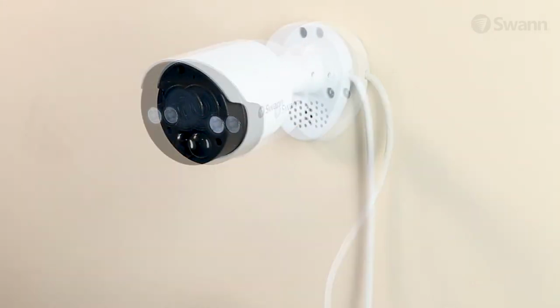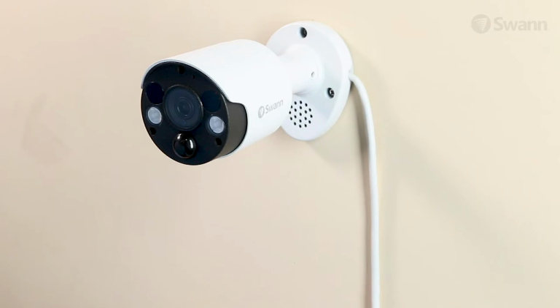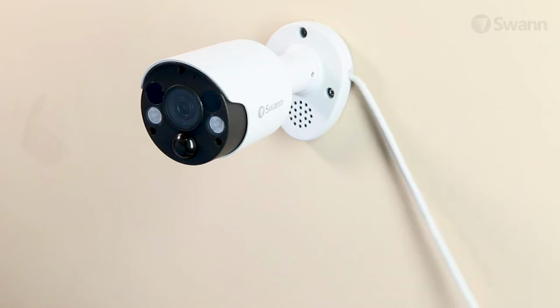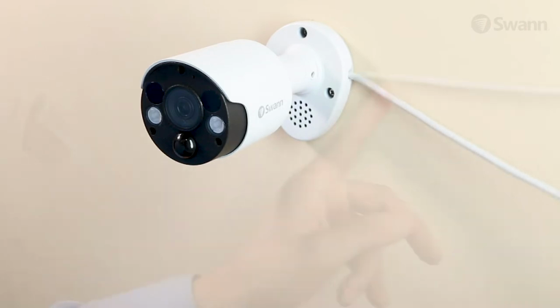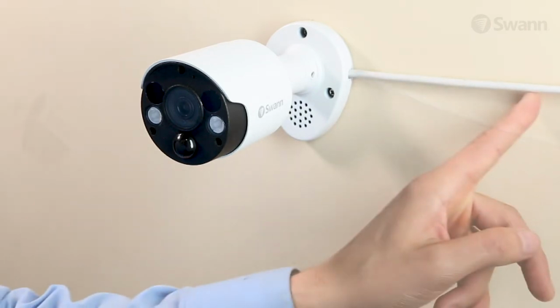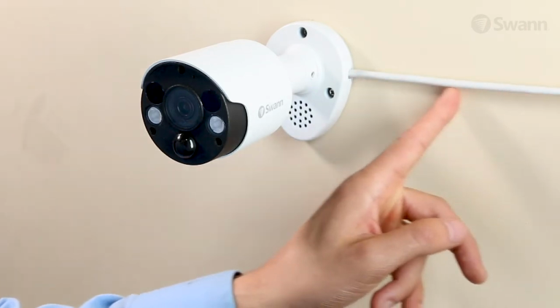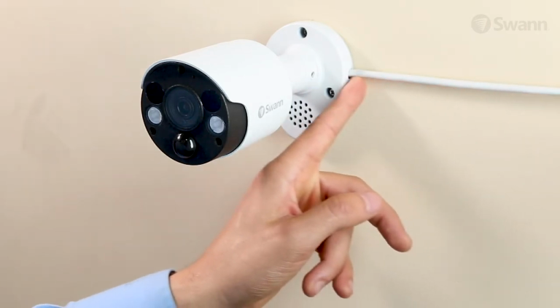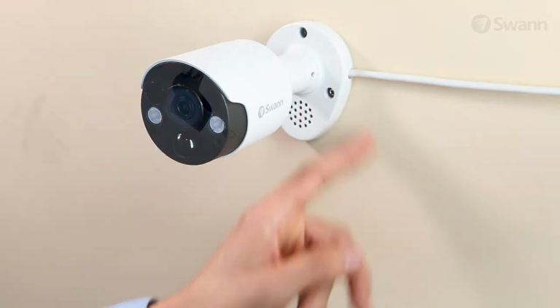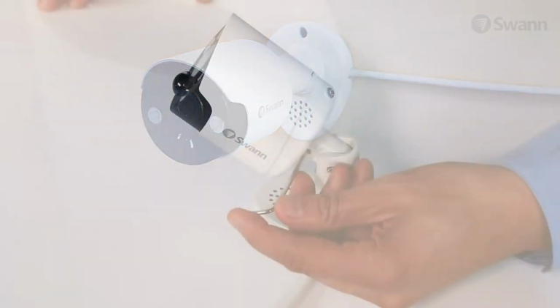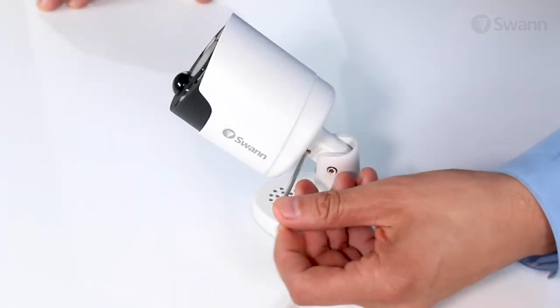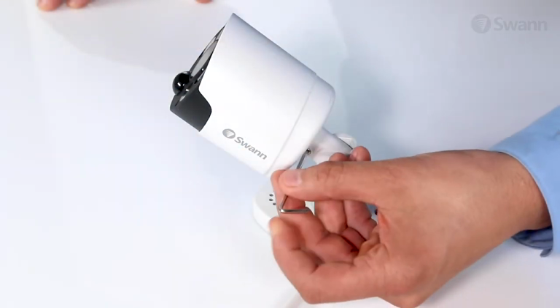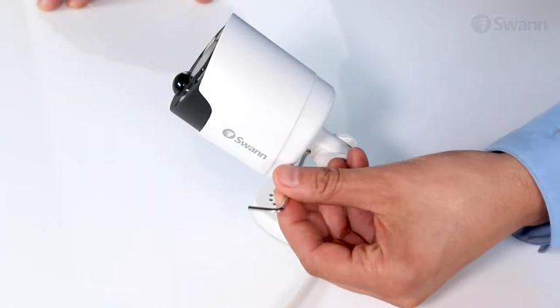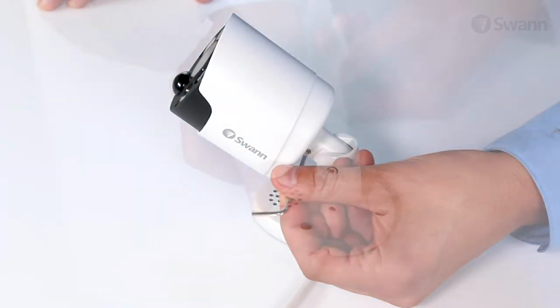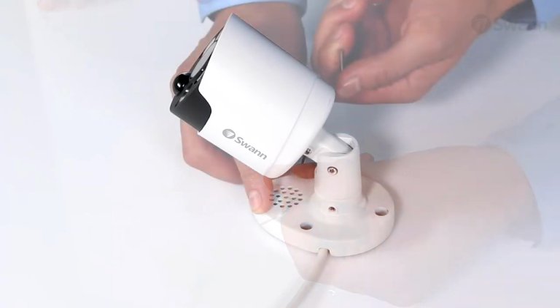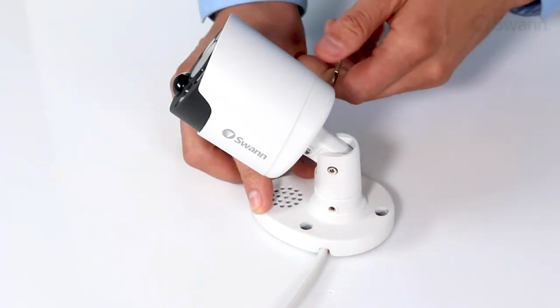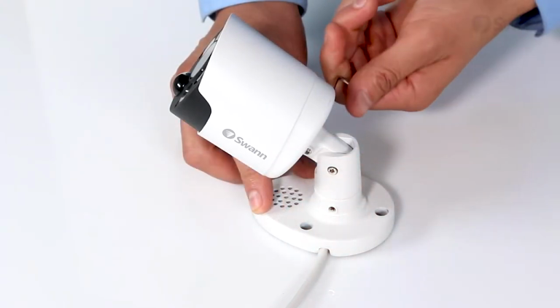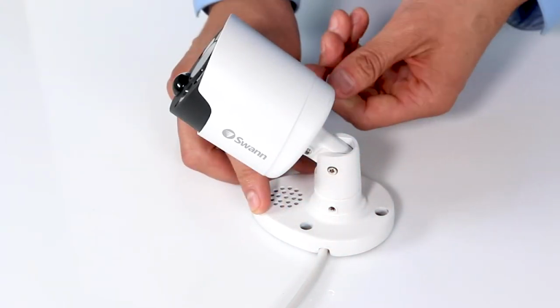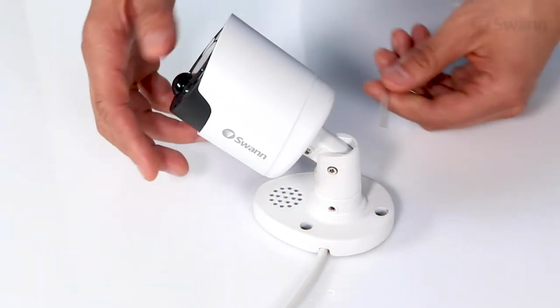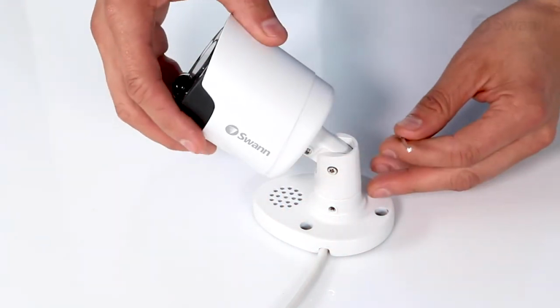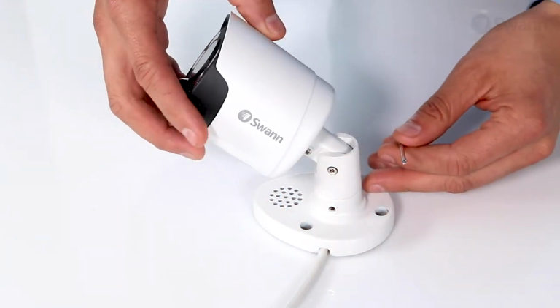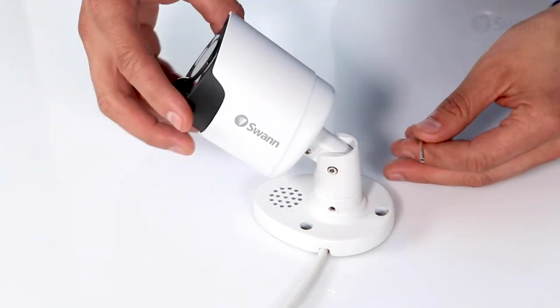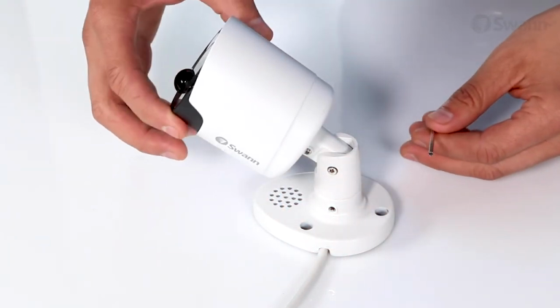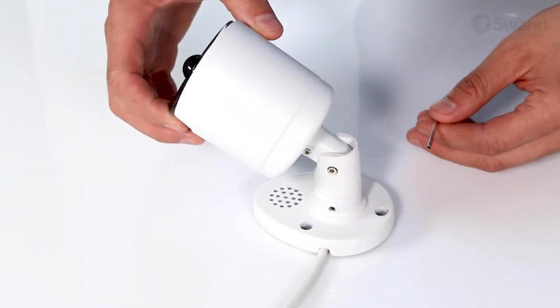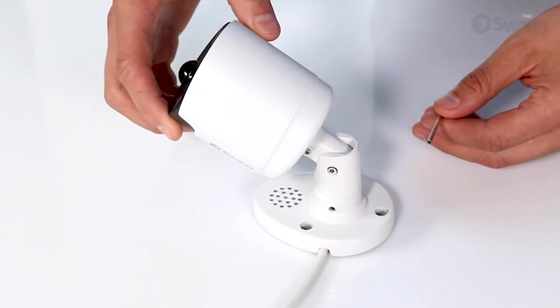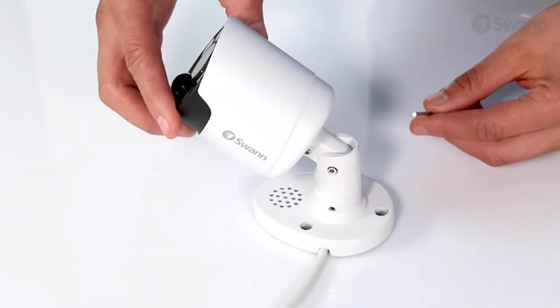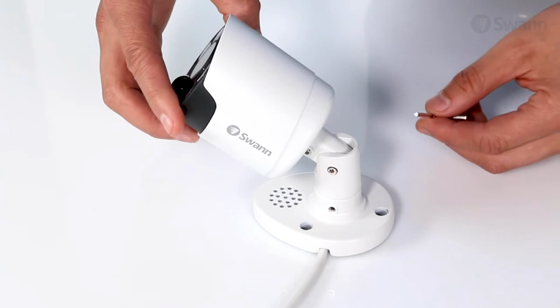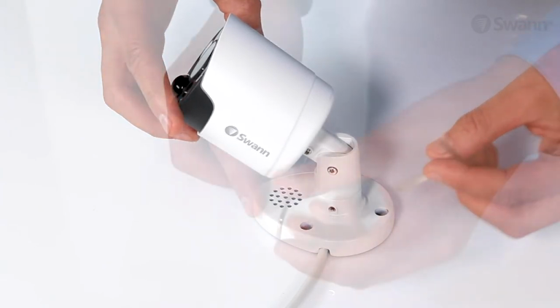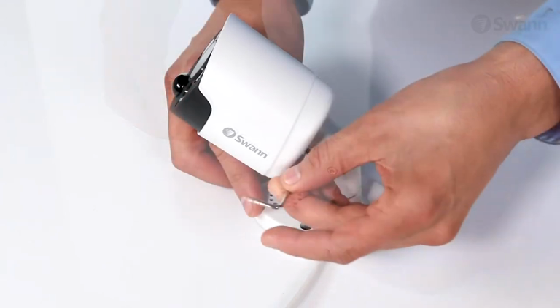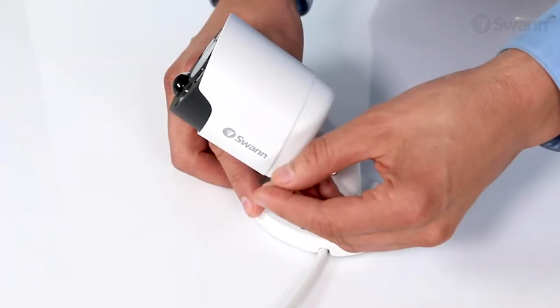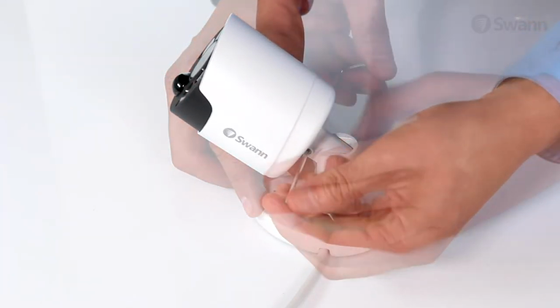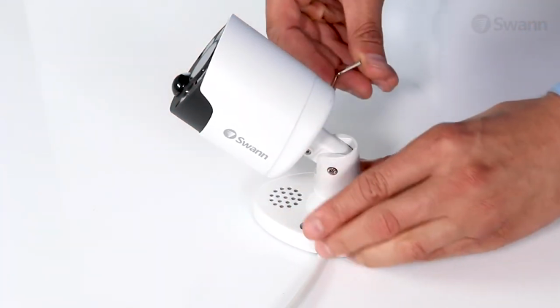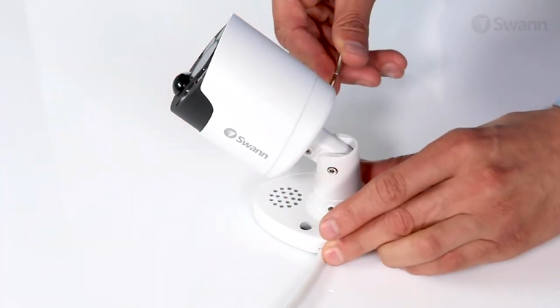Then route the cable neatly and secure it in place. To adjust the camera's rotational orientation, loosen both screws with the supplied Allen wrench. Then rotate the camera as desired, and secure the screws to lock in the orientation.